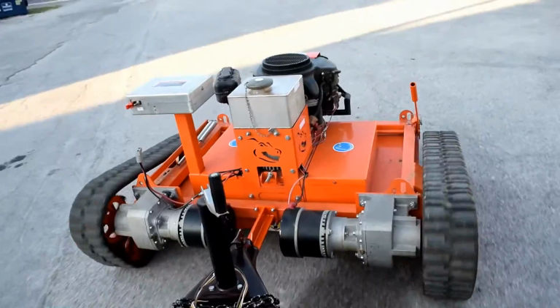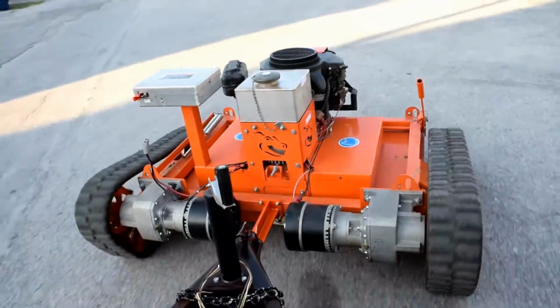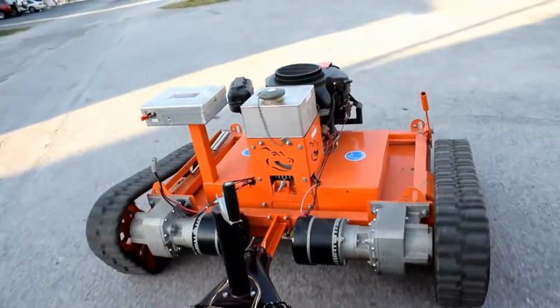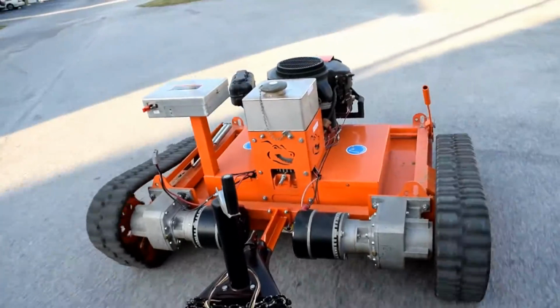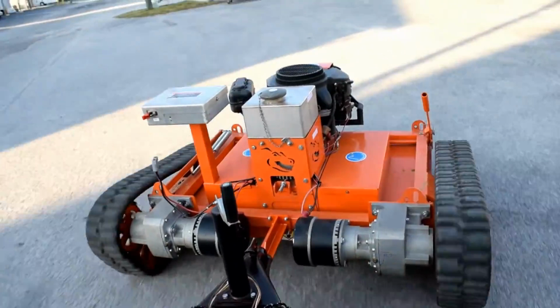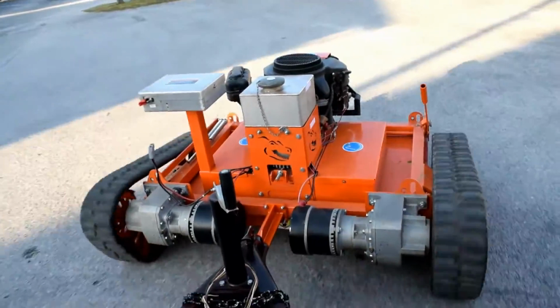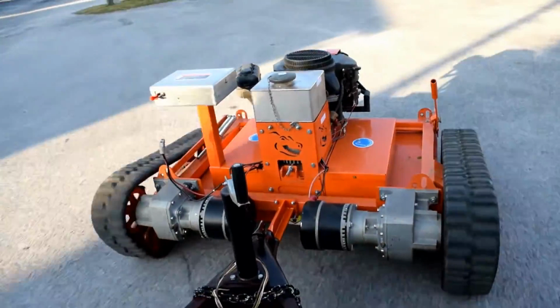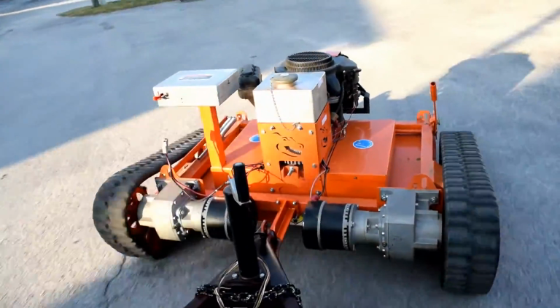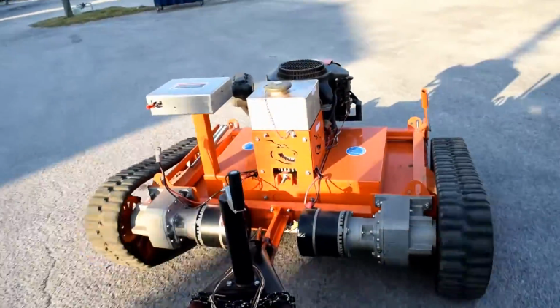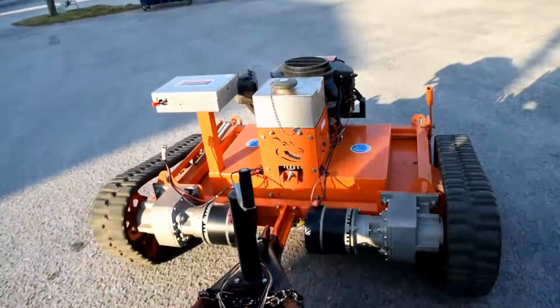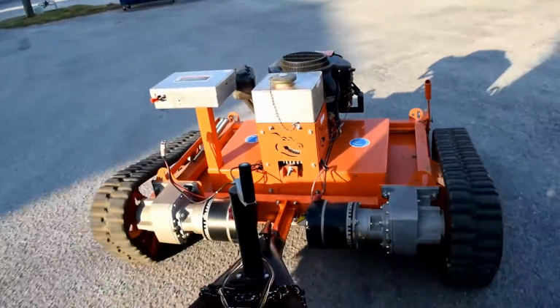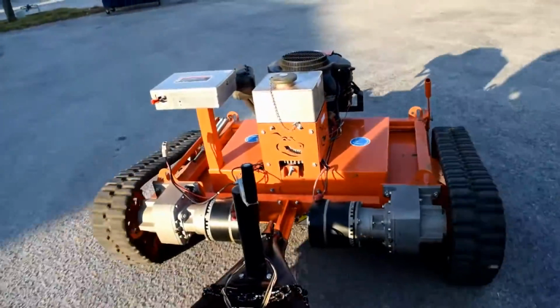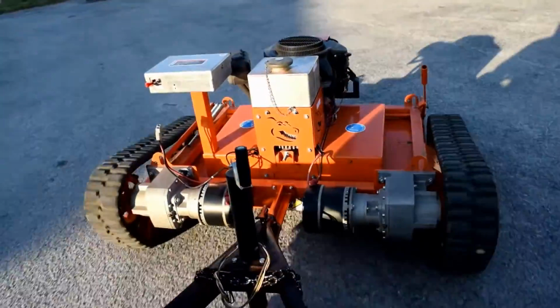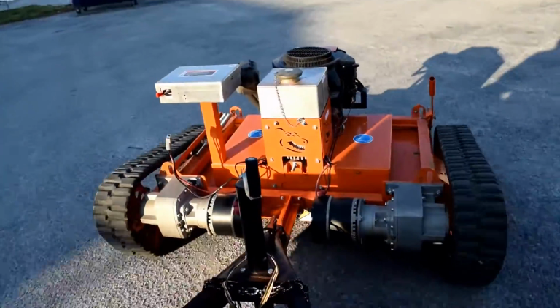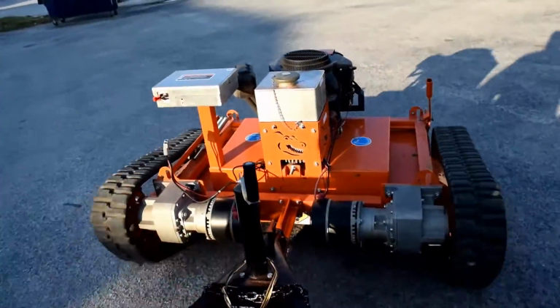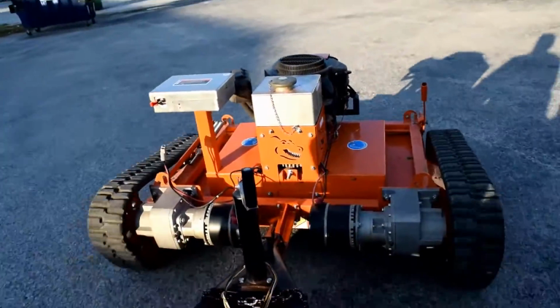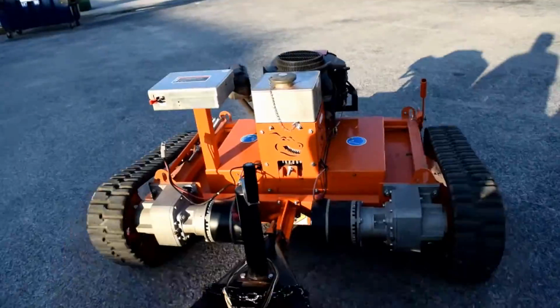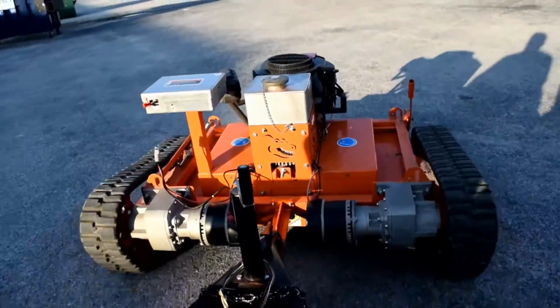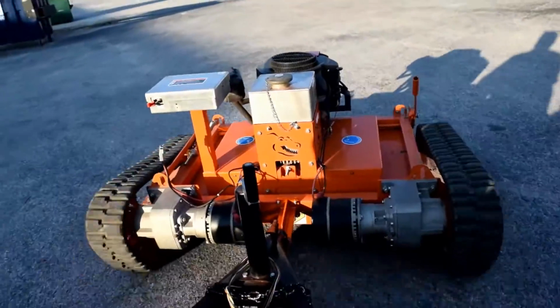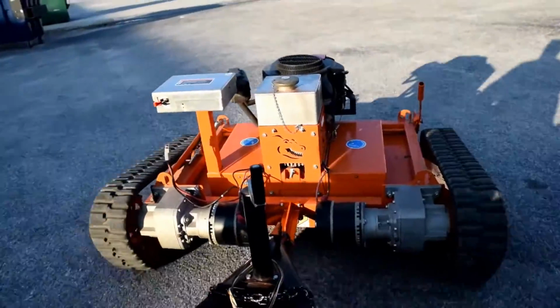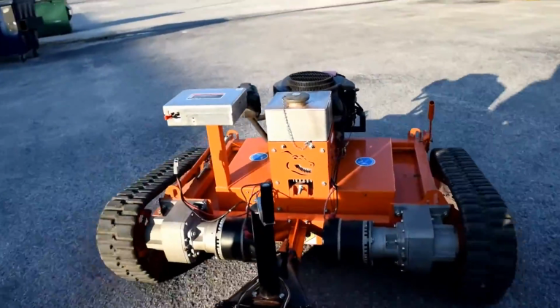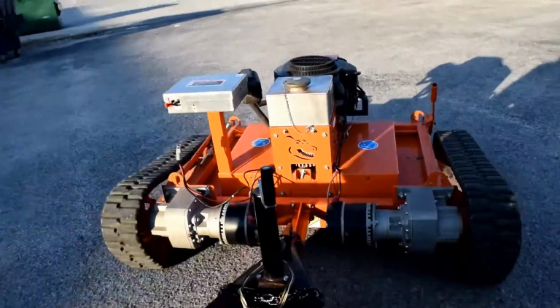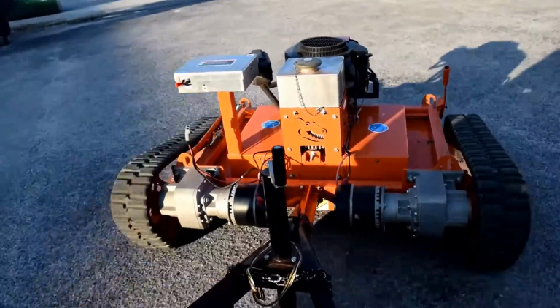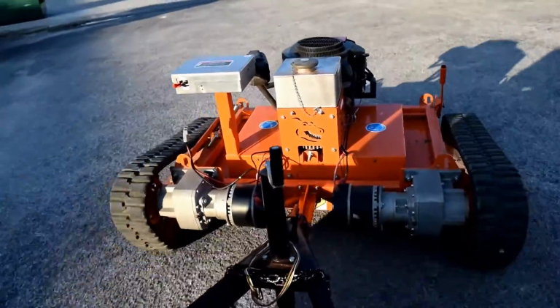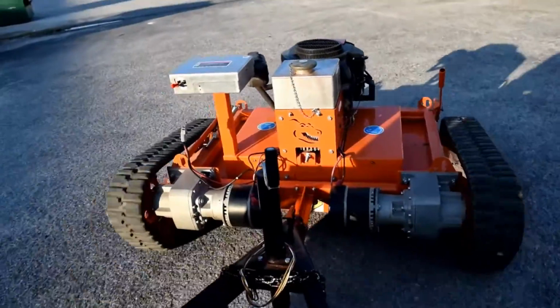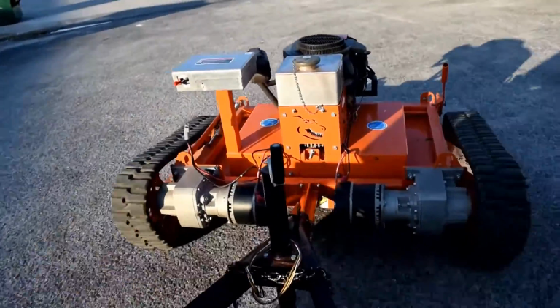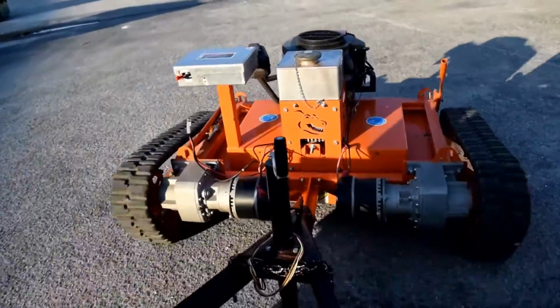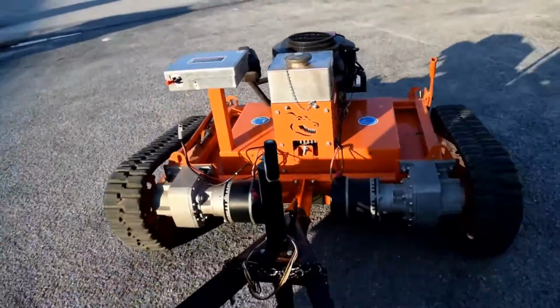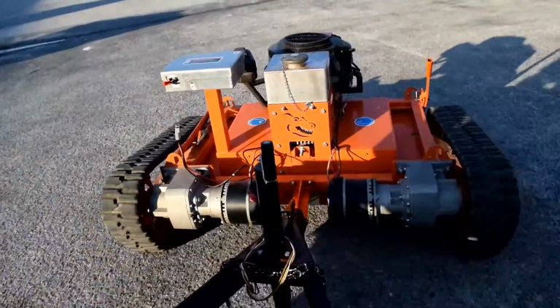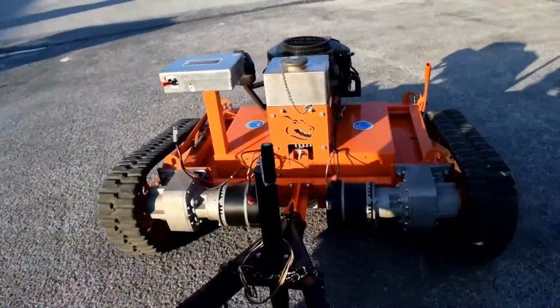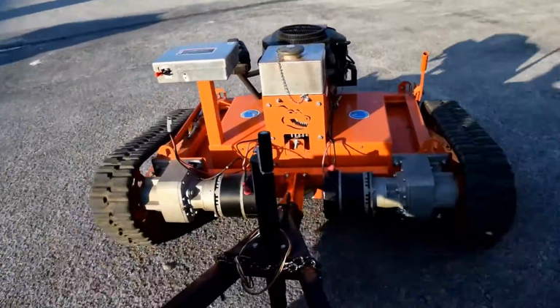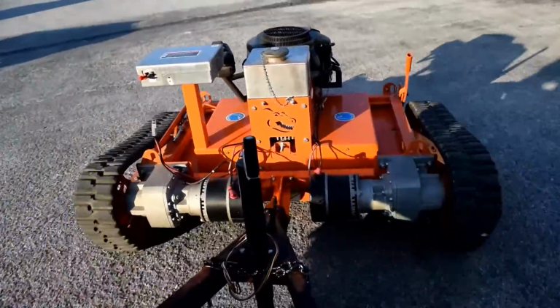Right now we're practicing turning. If we turn too sharply, the trailer could impact the electric motors. This is going to be valuable knowledge for when we're doing our autonomous programming.